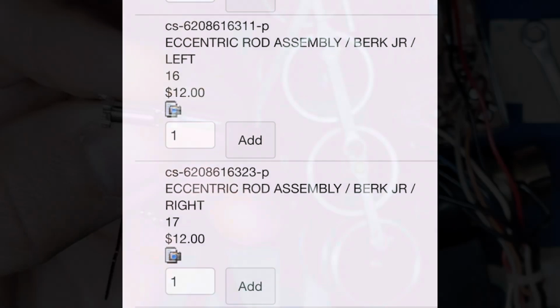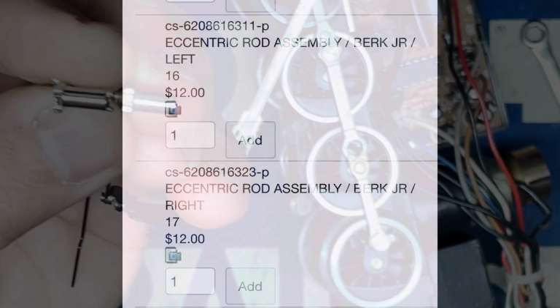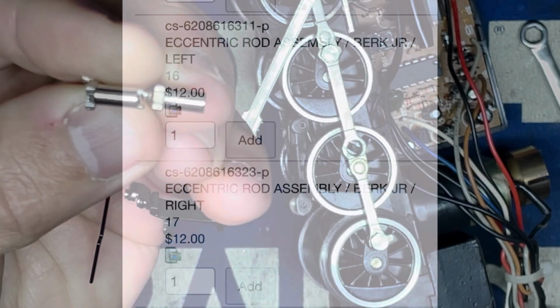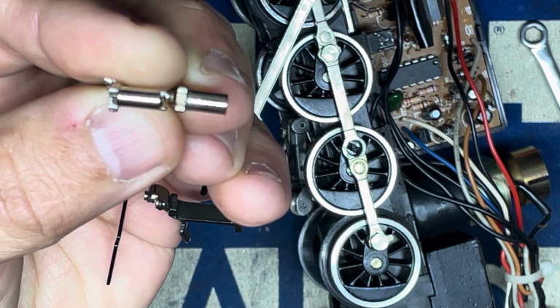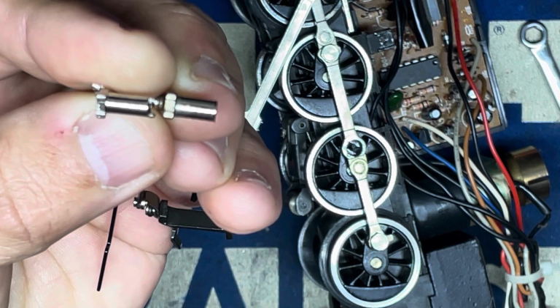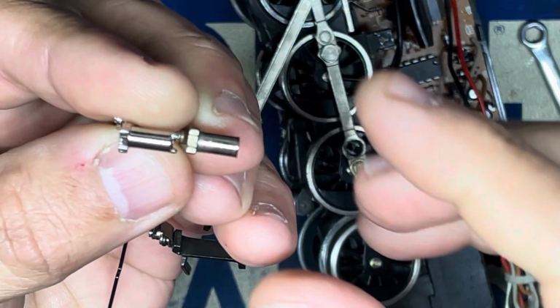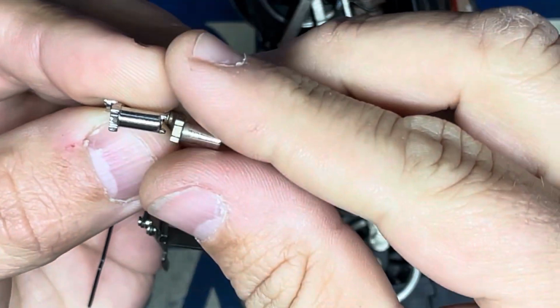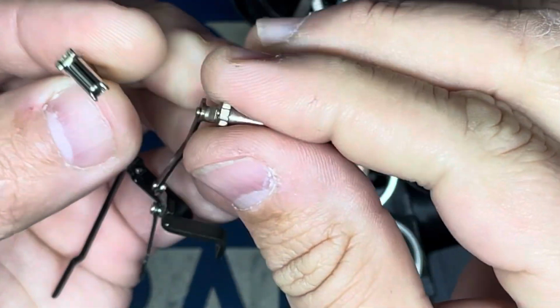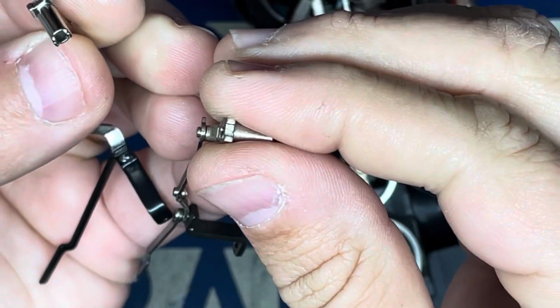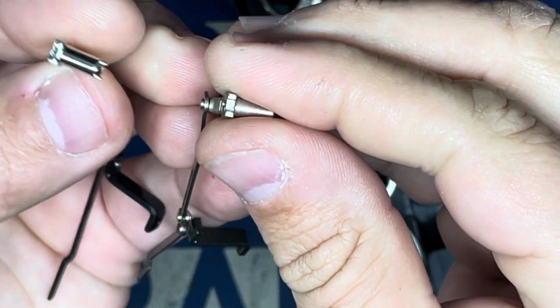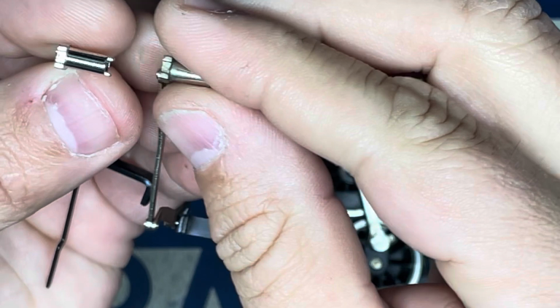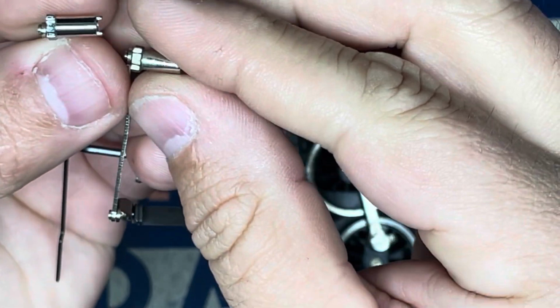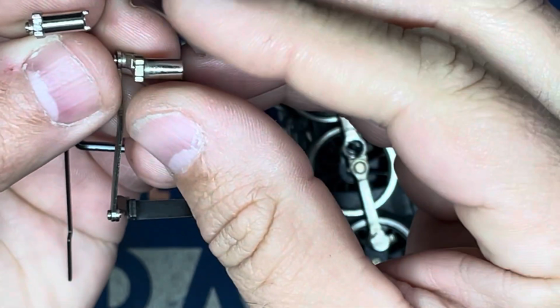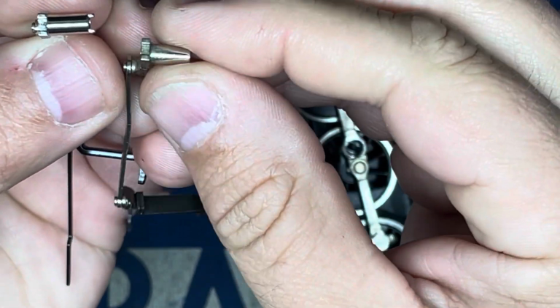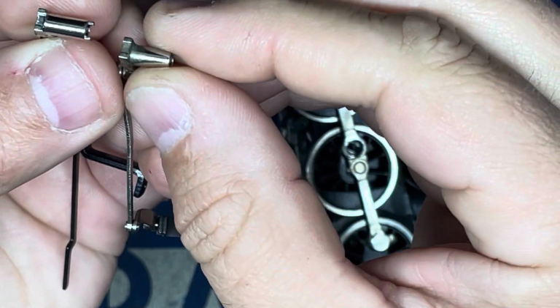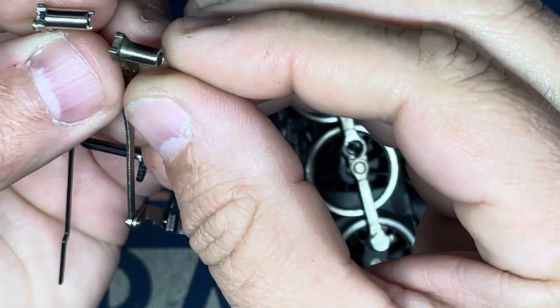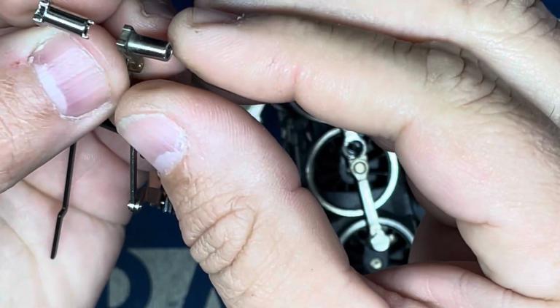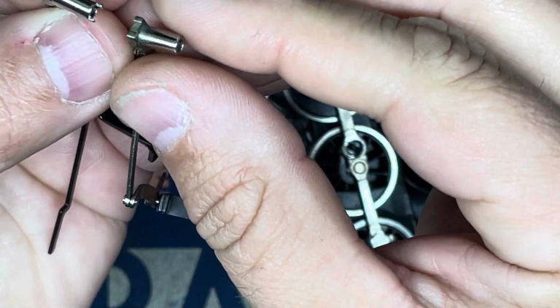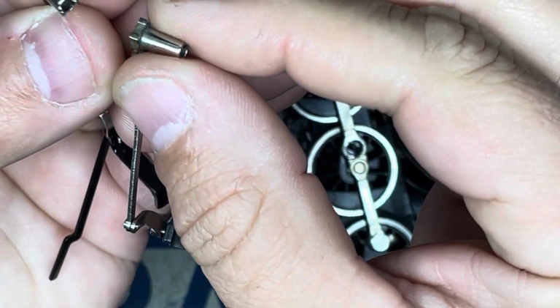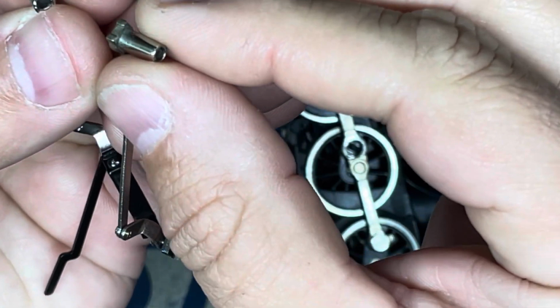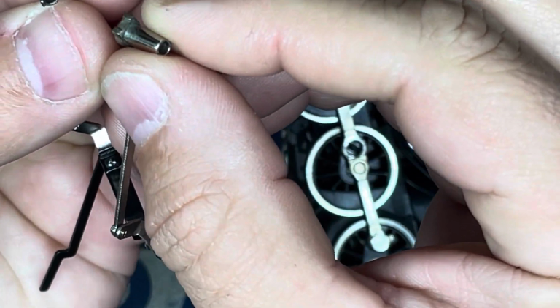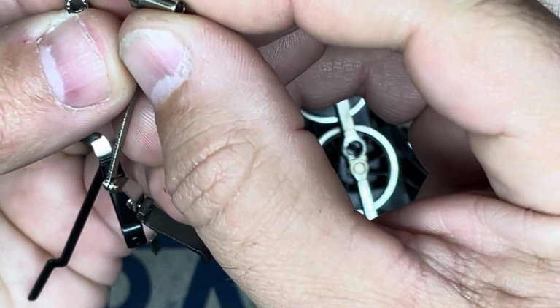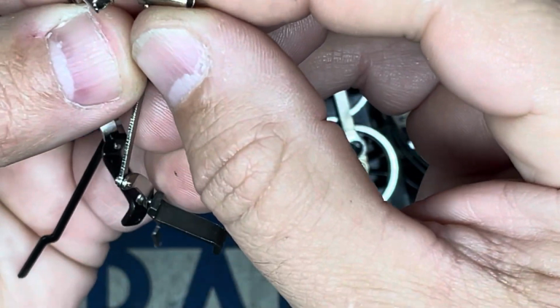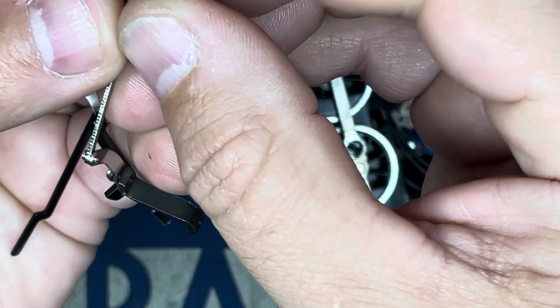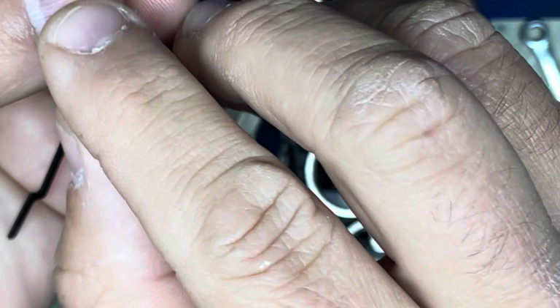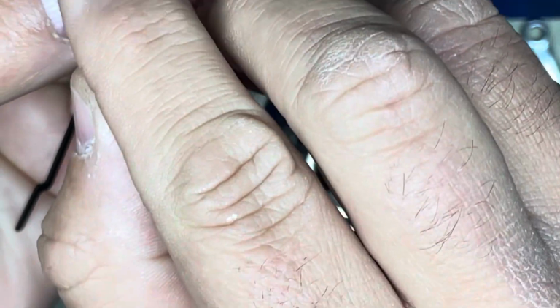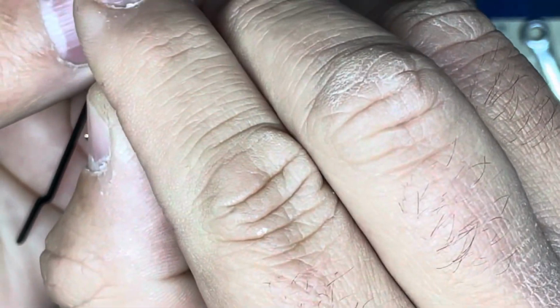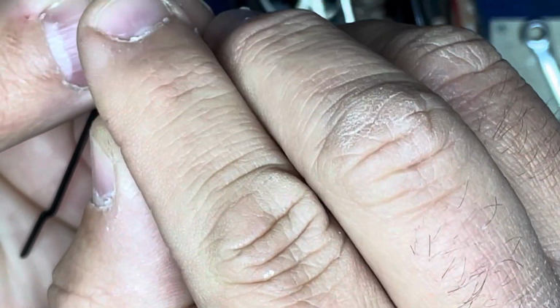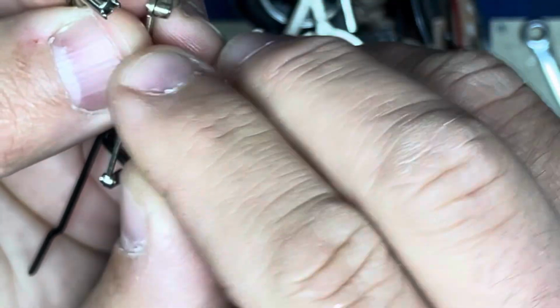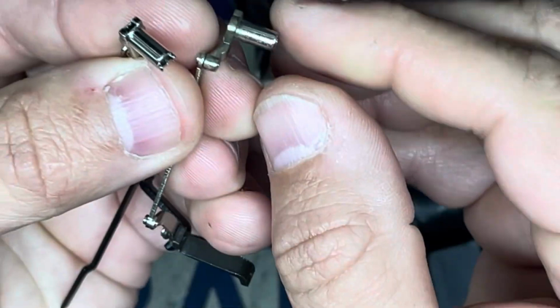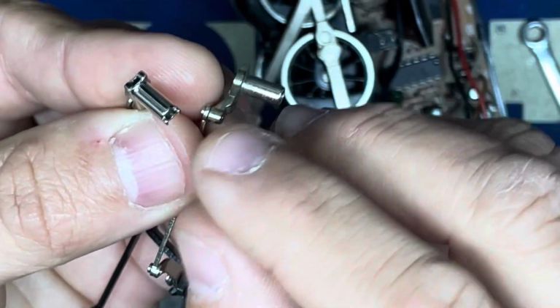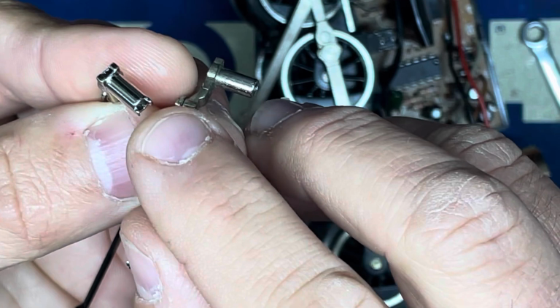Here you can see this is the replacement and this is the original — and there are the teeth right there.